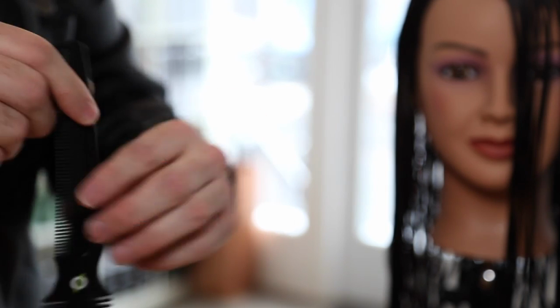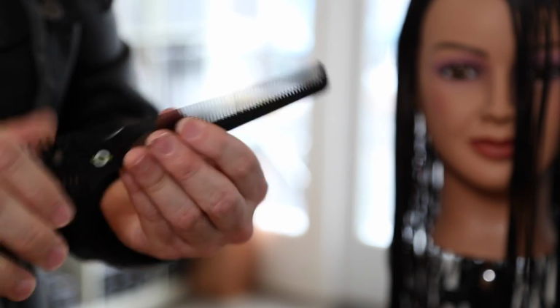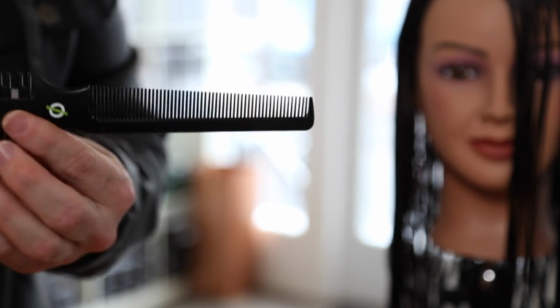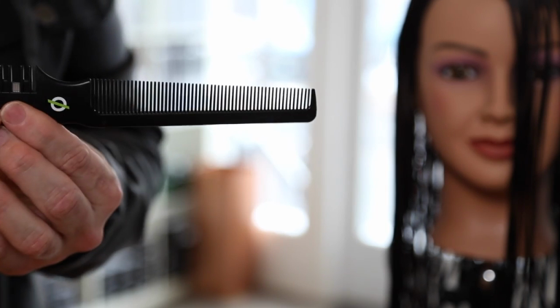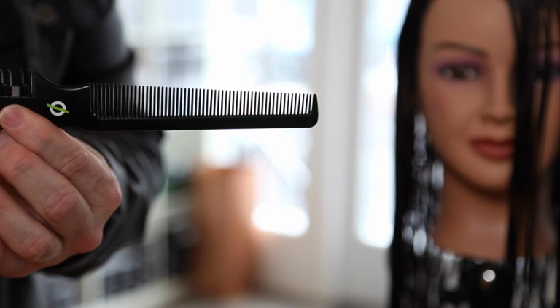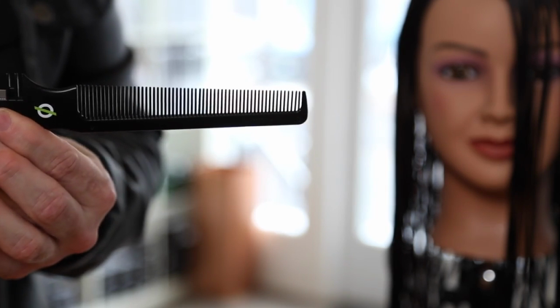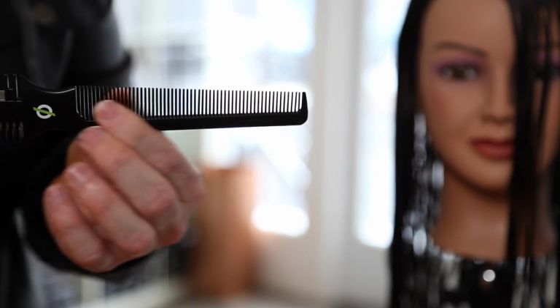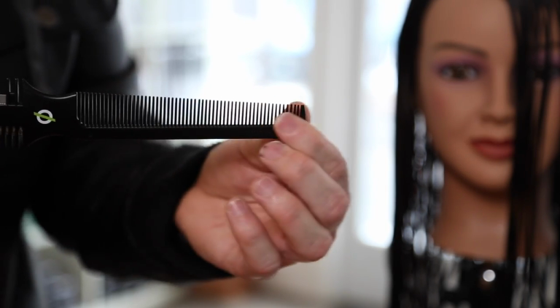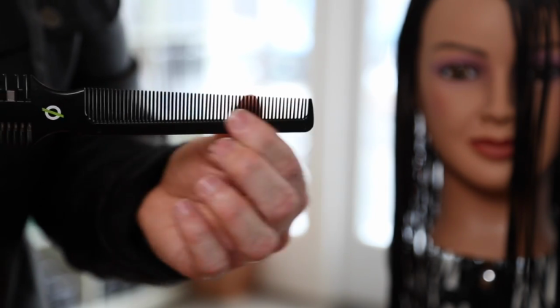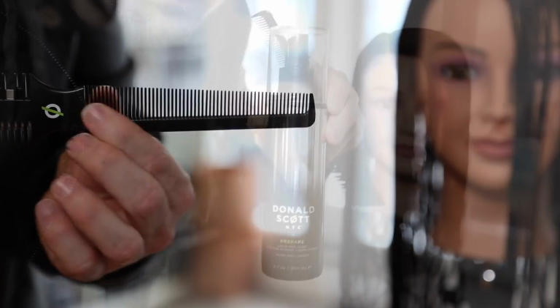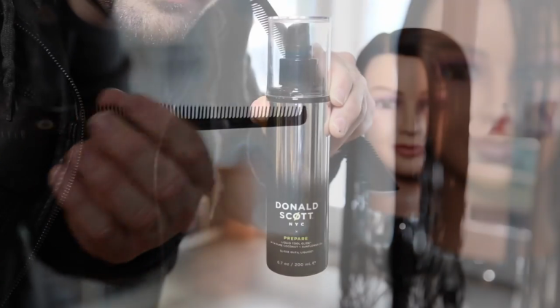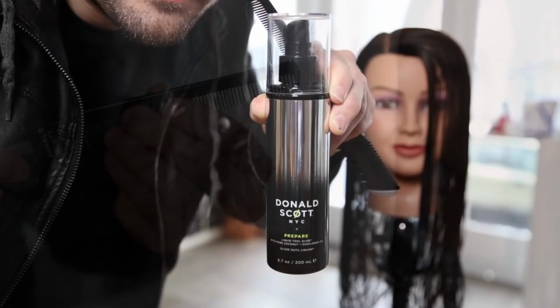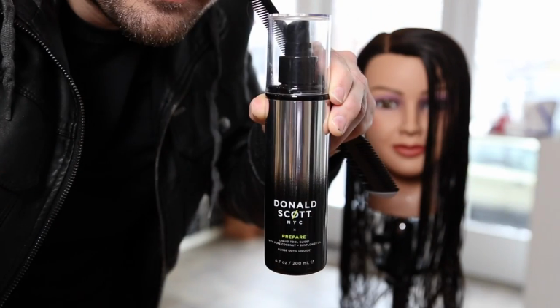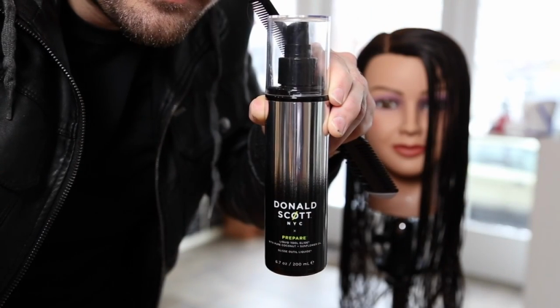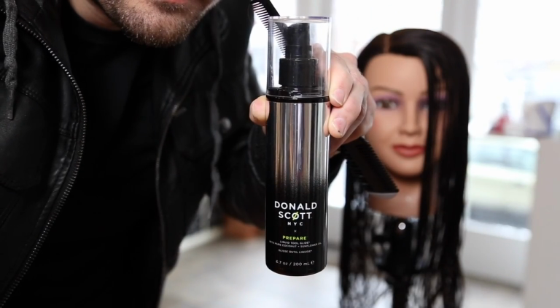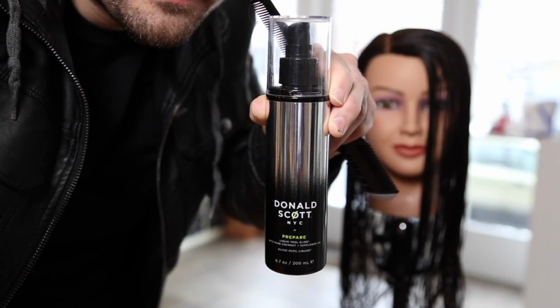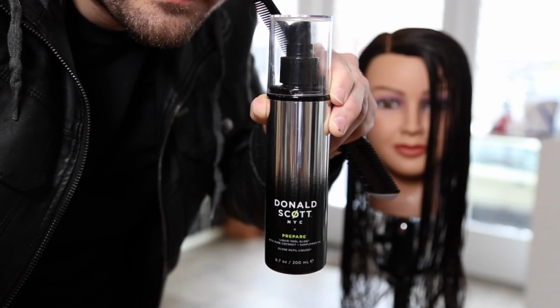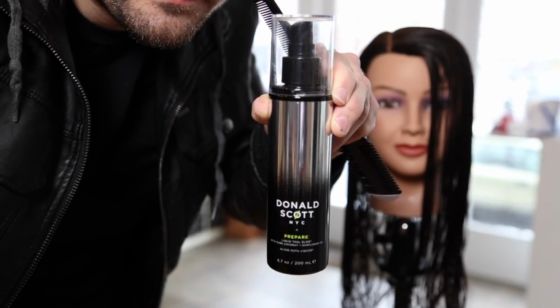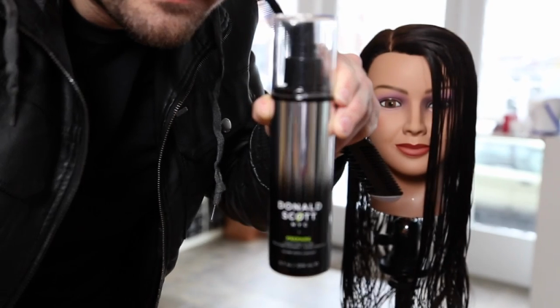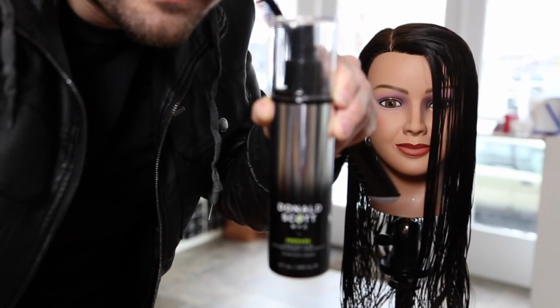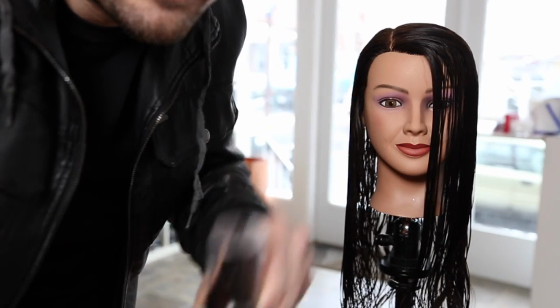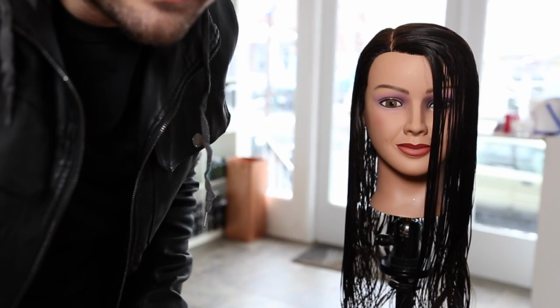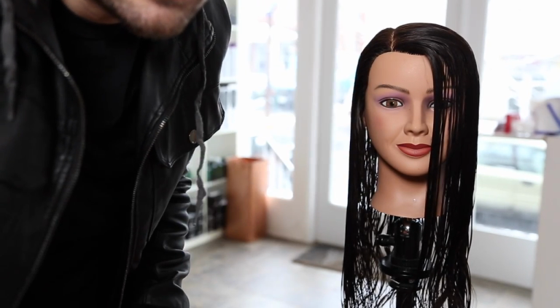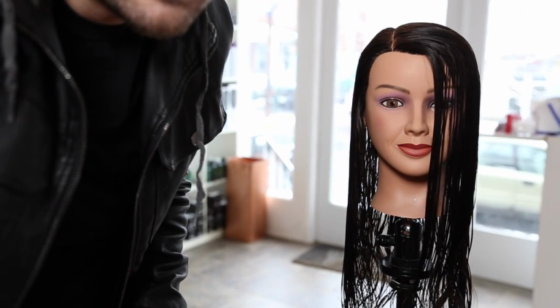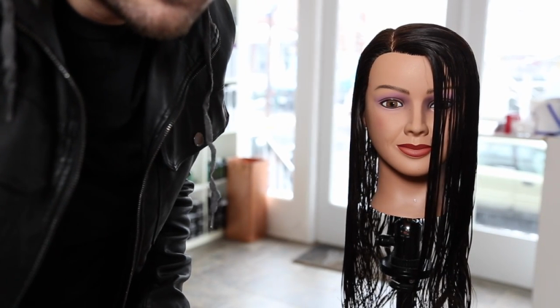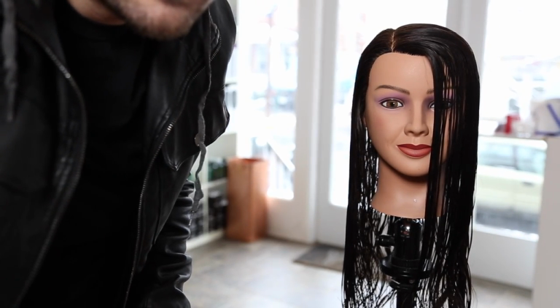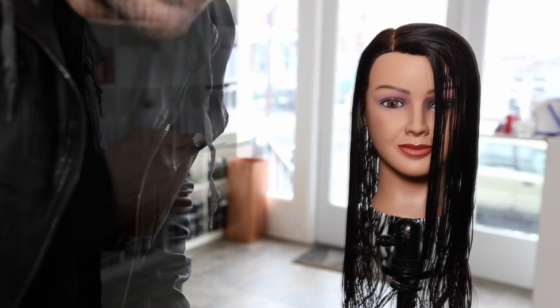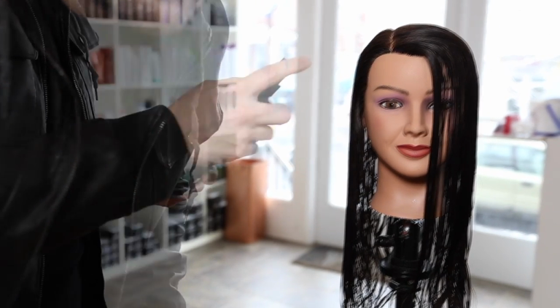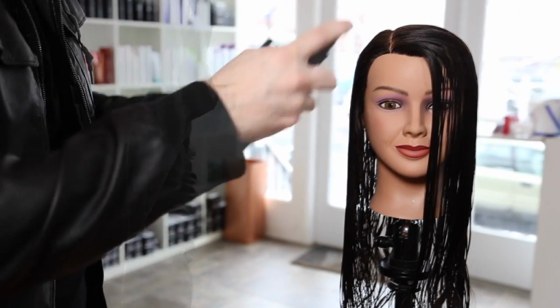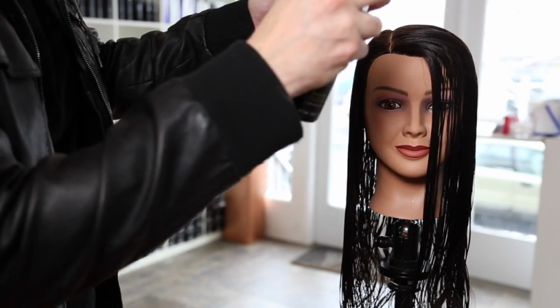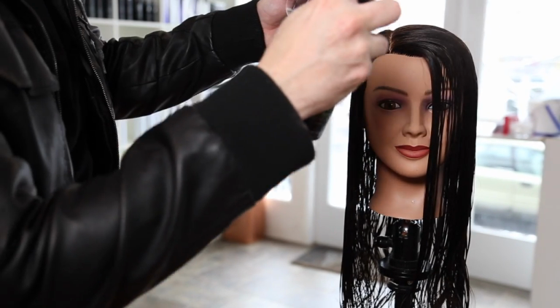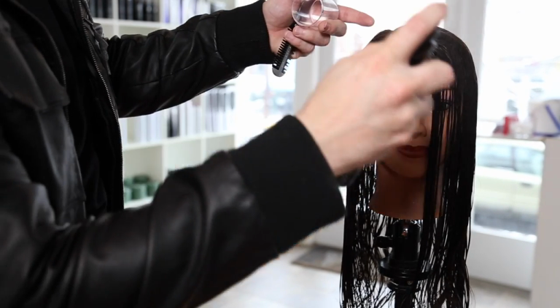We're using the fine tooth carving comb. There's also a wide tooth carving comb. So depending on what you're looking for tension-wise, you can choose which carving comb best suits the cut.